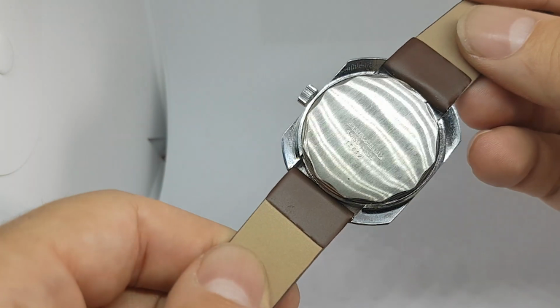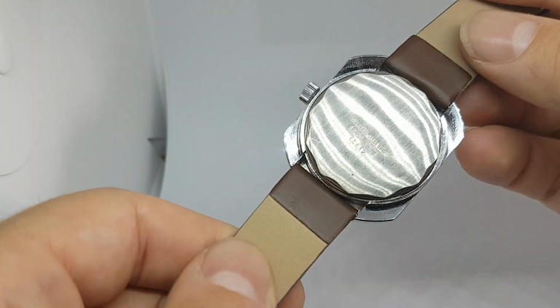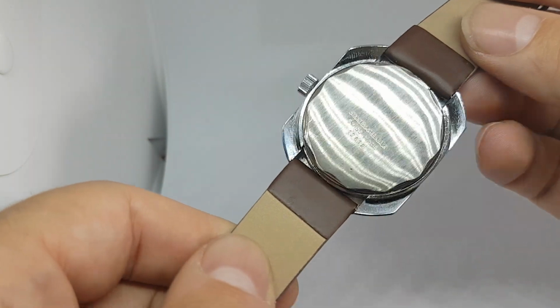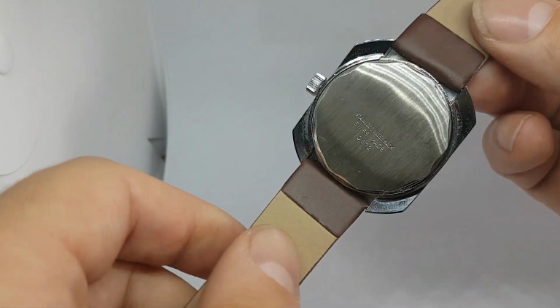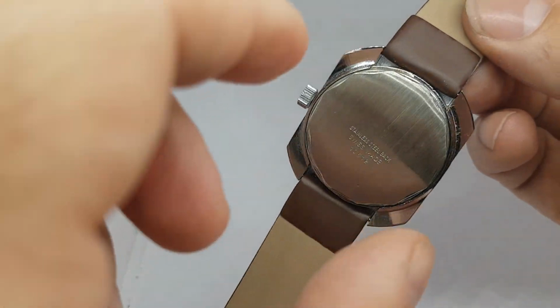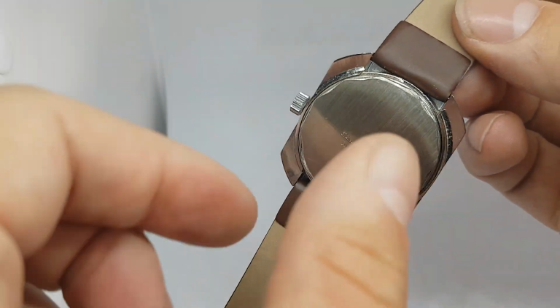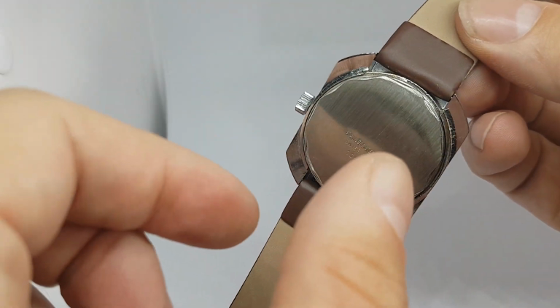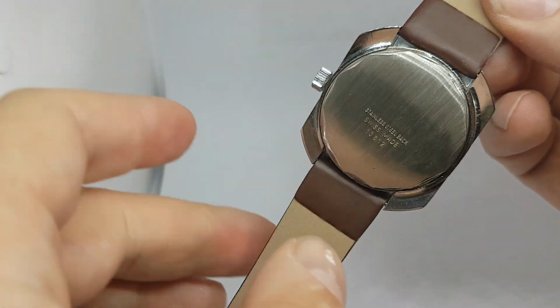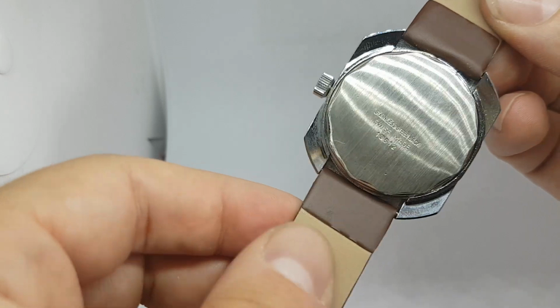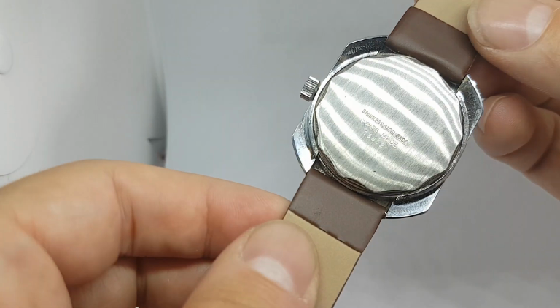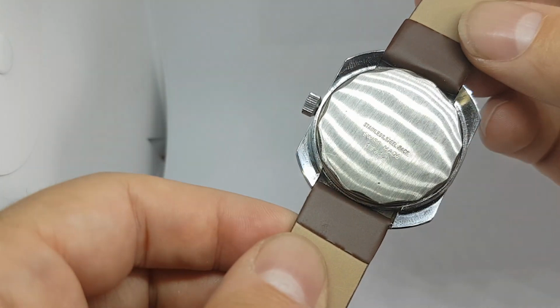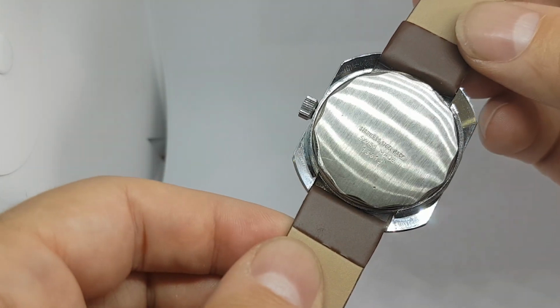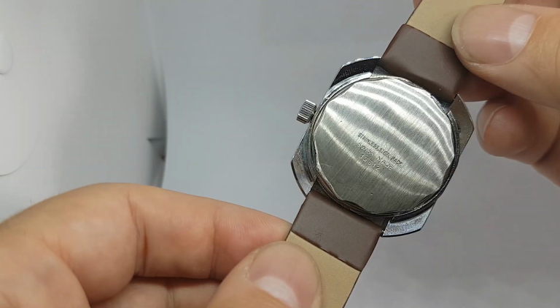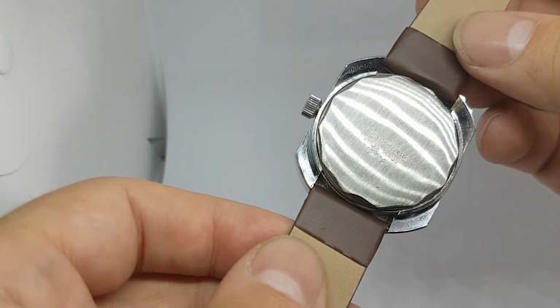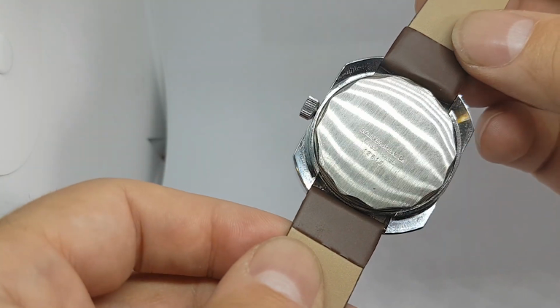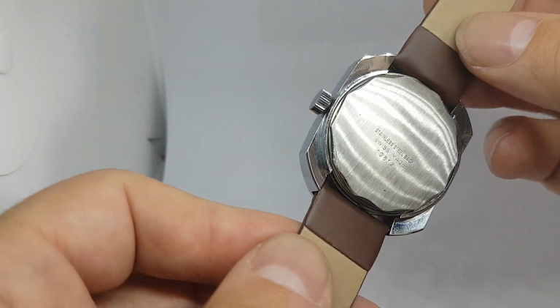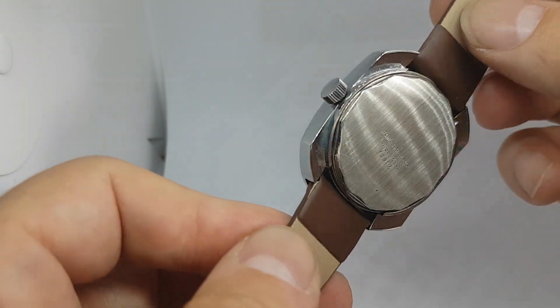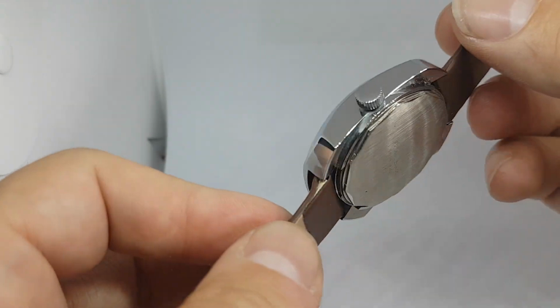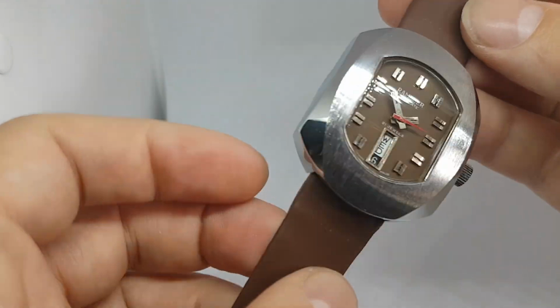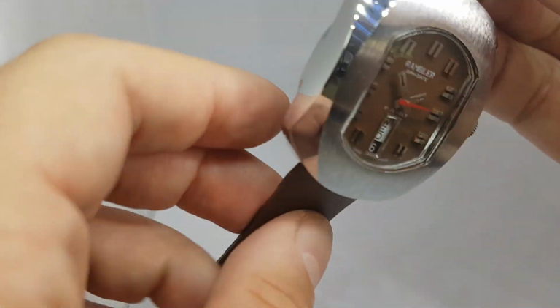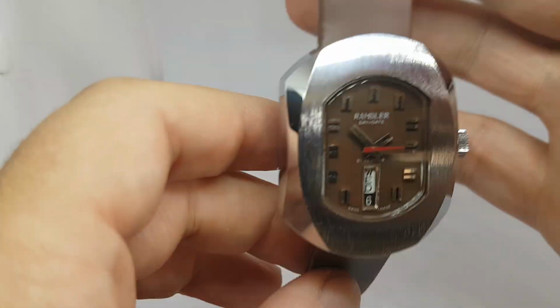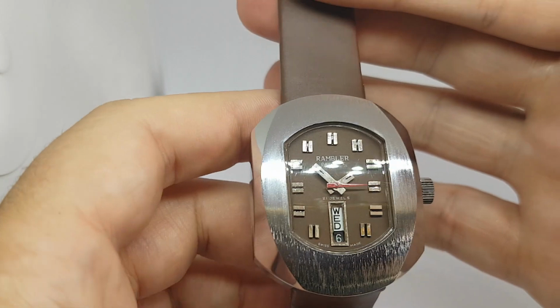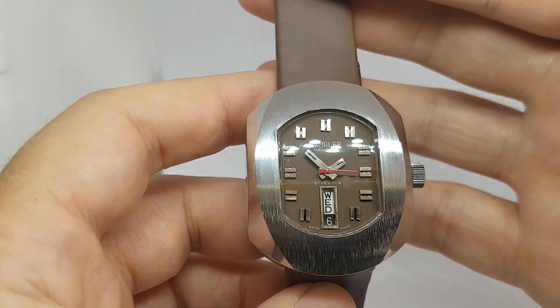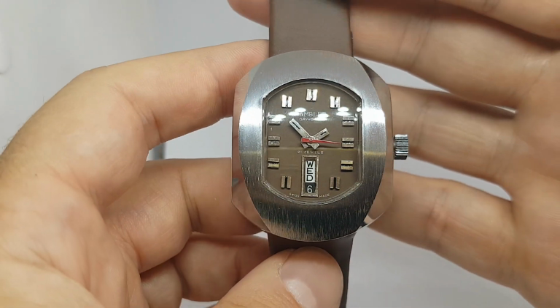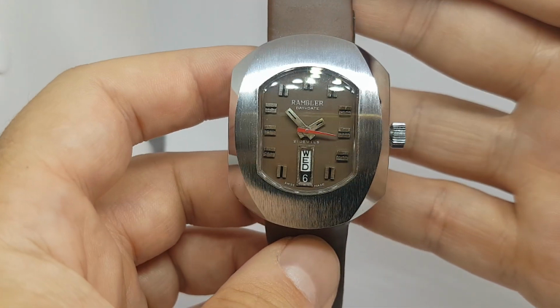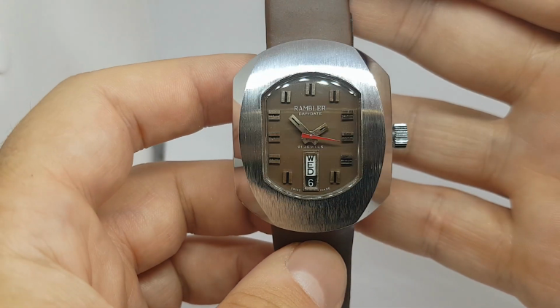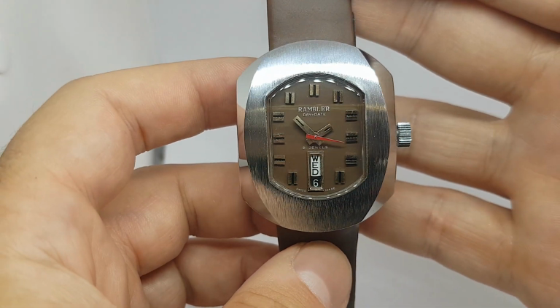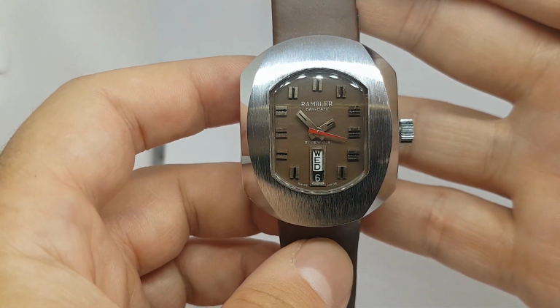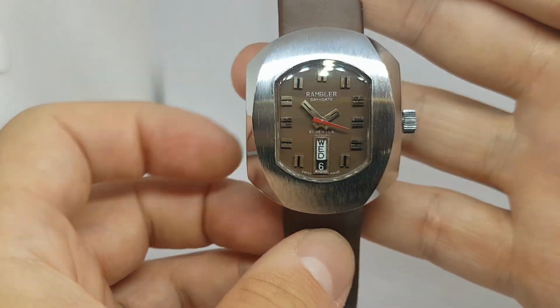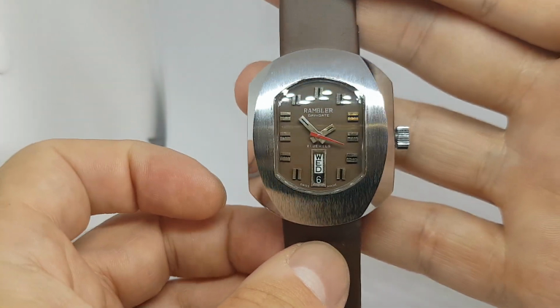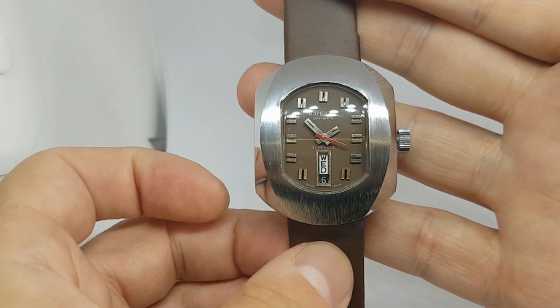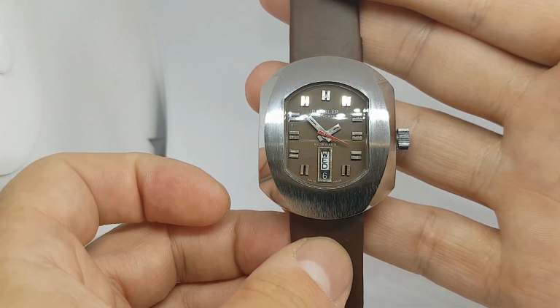It's a bayonet case back so you just twist it 15-20 degrees and it will pop off, but it keeps it nice and watertight. 21 jewel movement inside — we've never seen another.